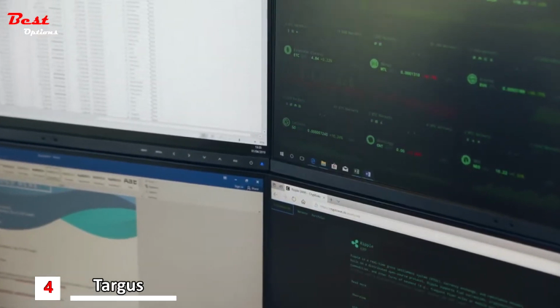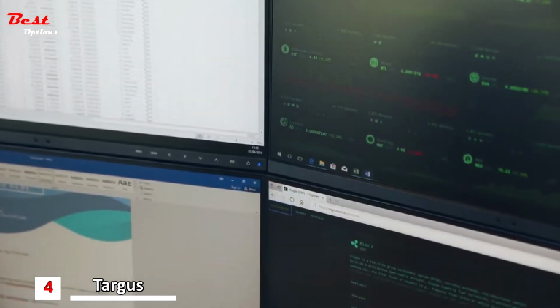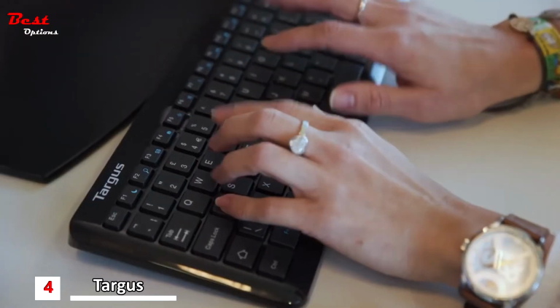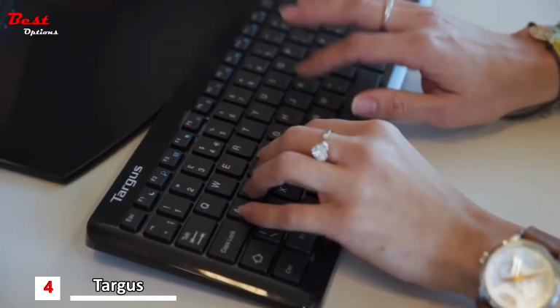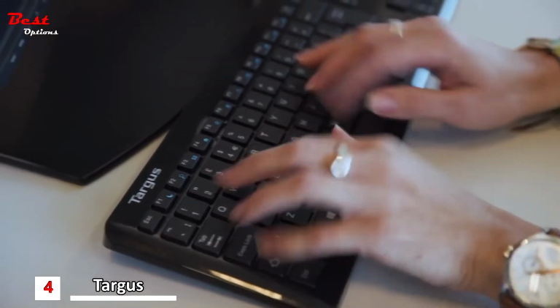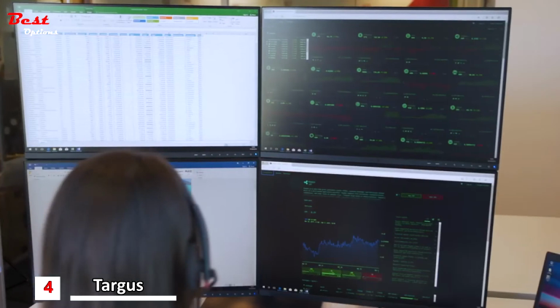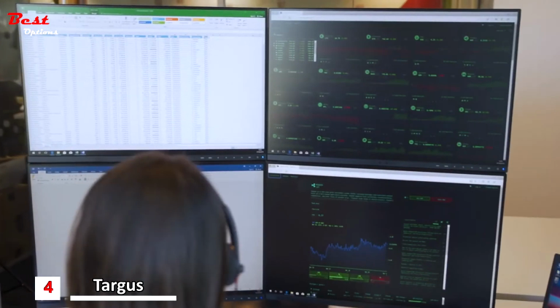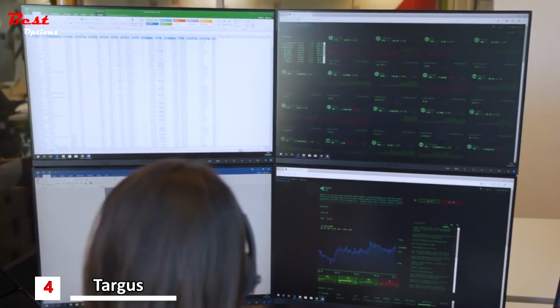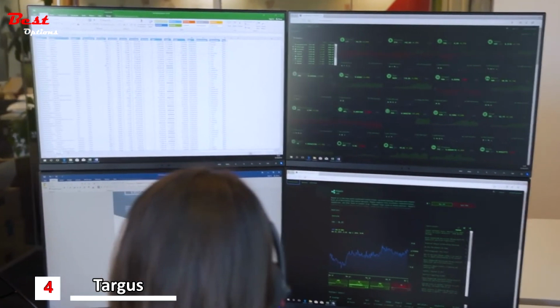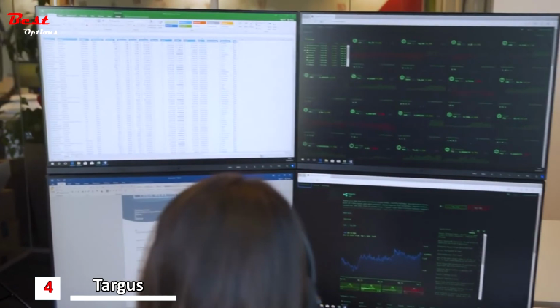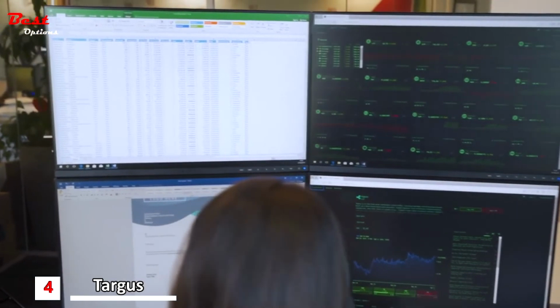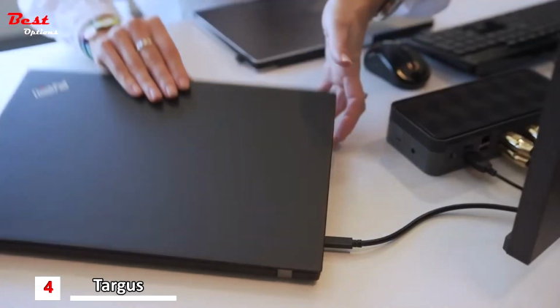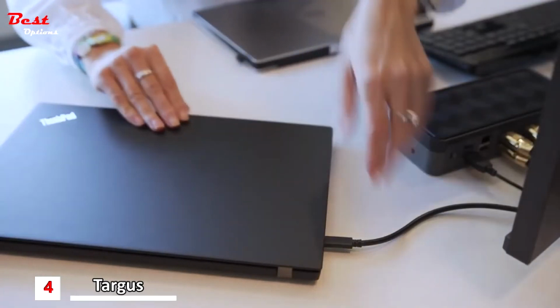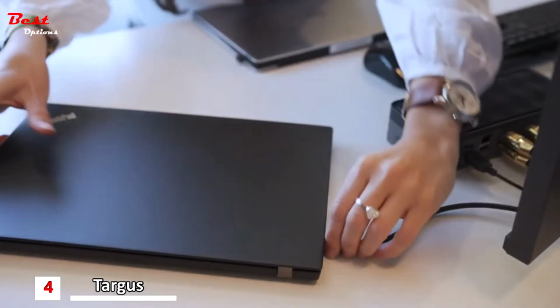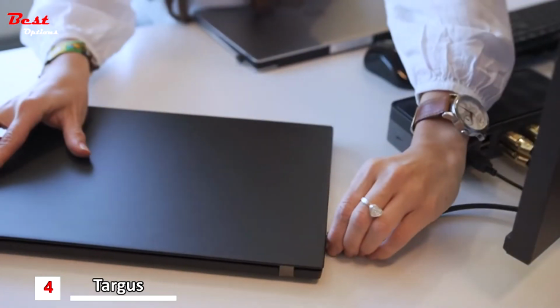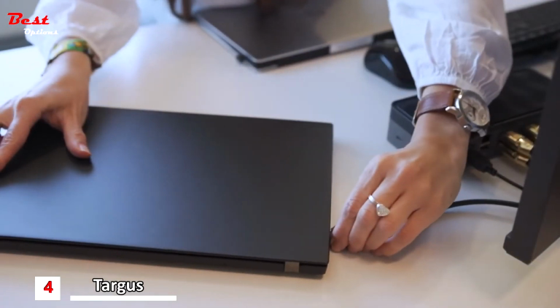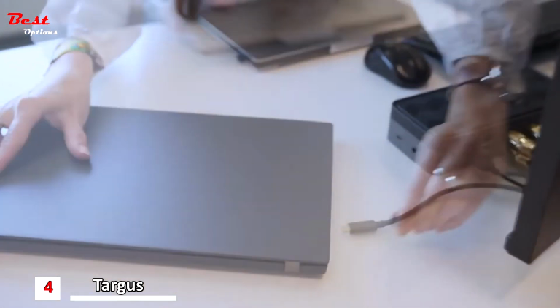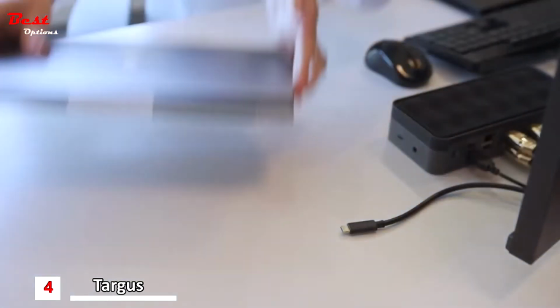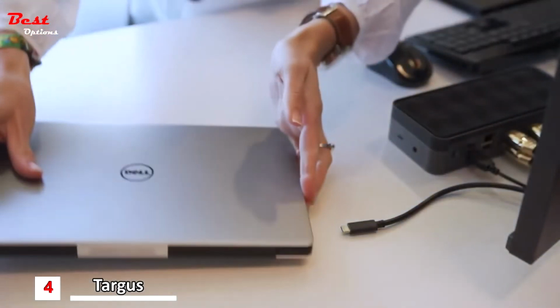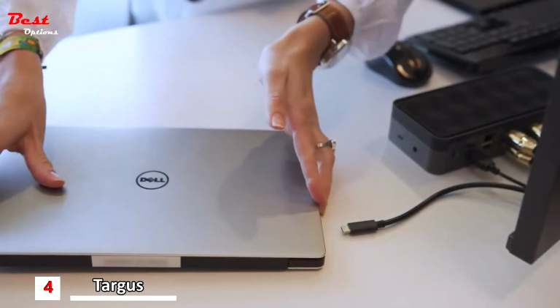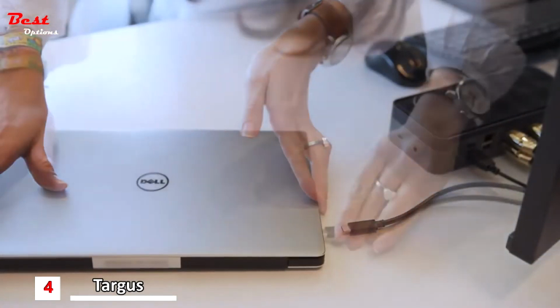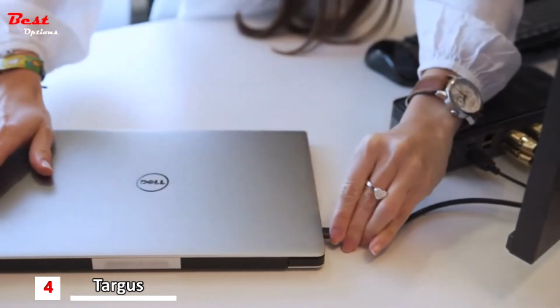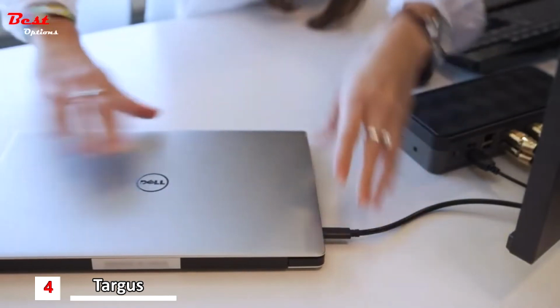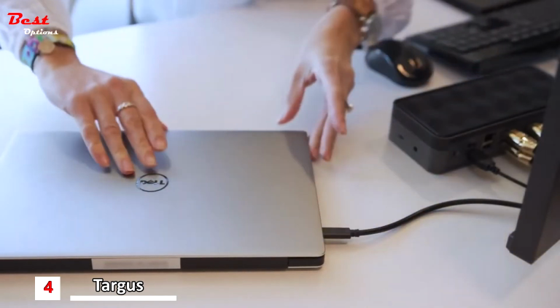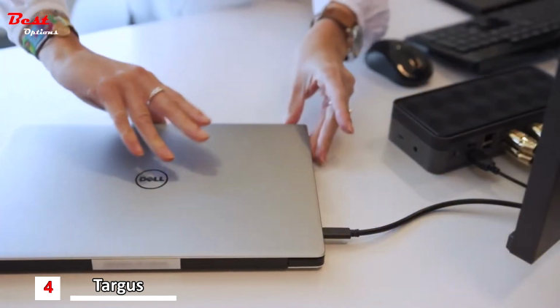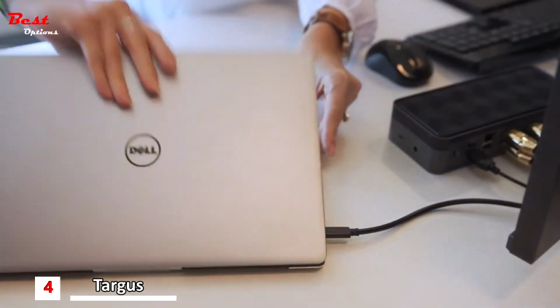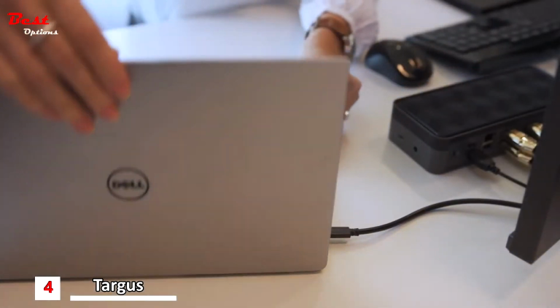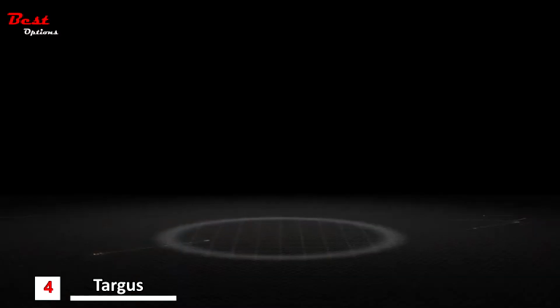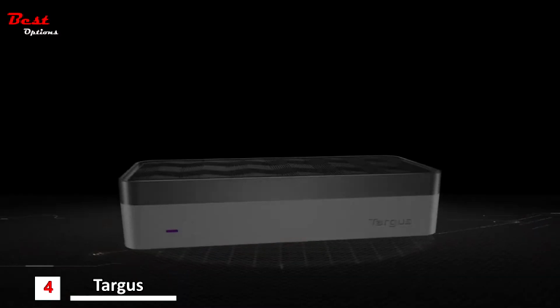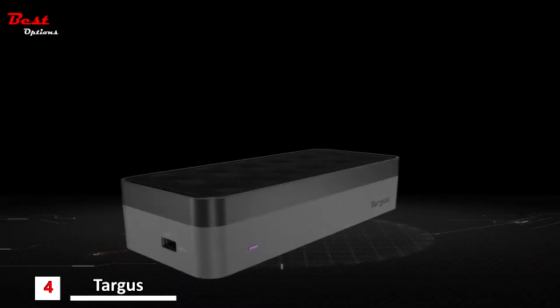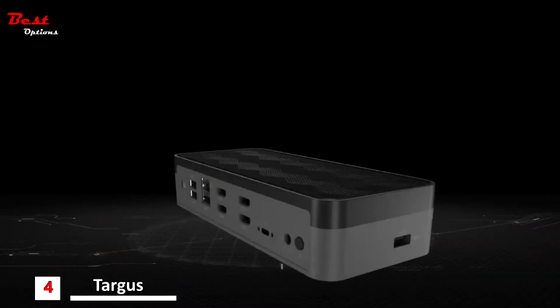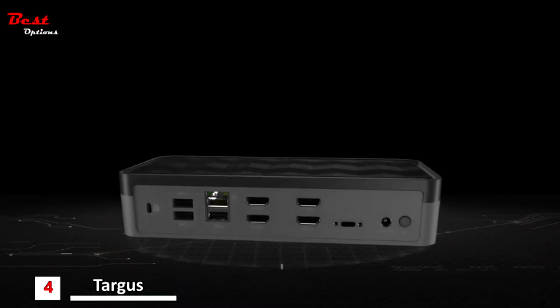Dock 520 boosts productivity and ease of transition between documents. USB-C? No problem. Targus Dock 520 is compatible with virtually any laptop, ensuring easy deployment with Thunderbolt 3.